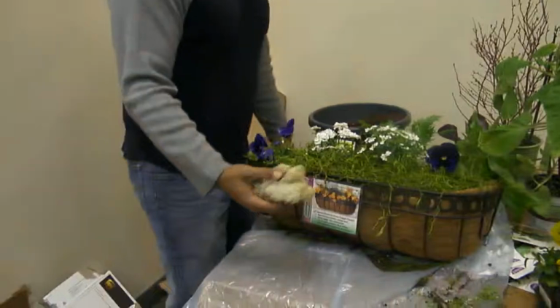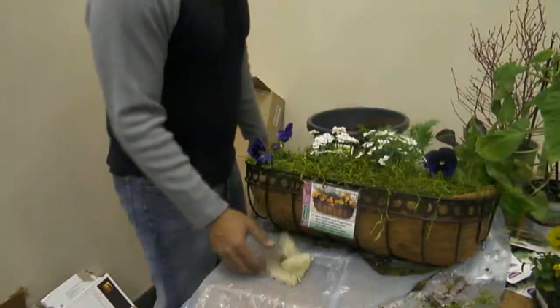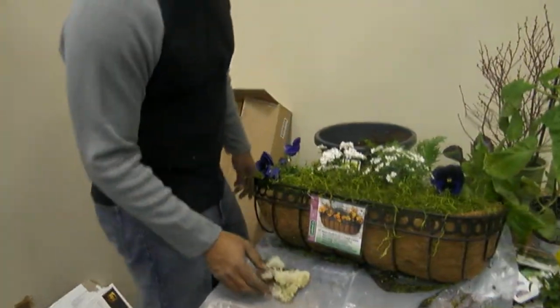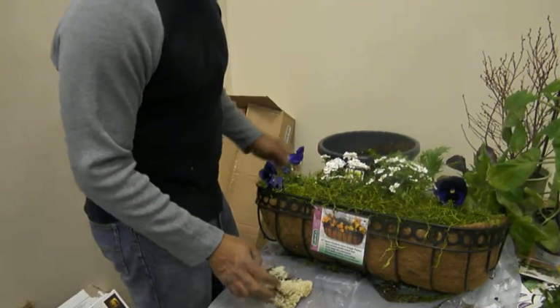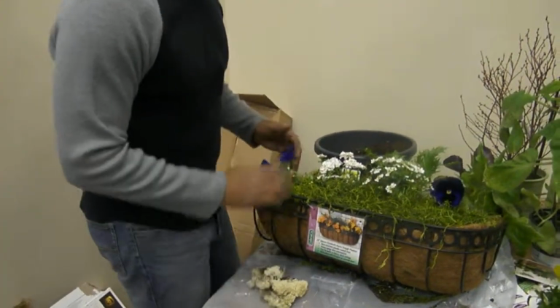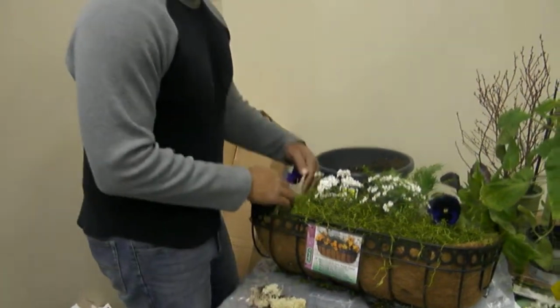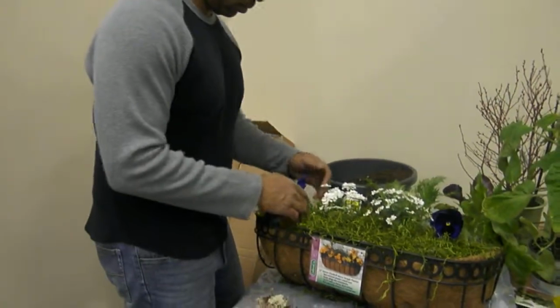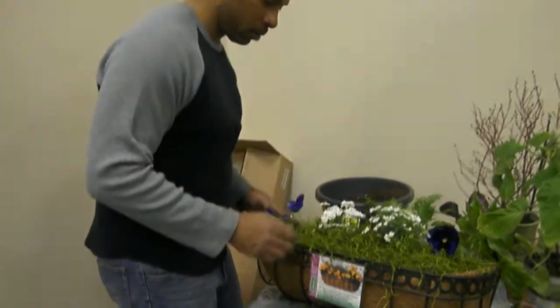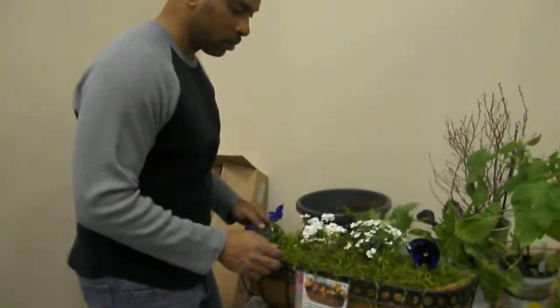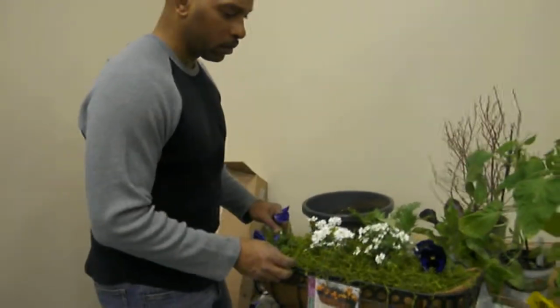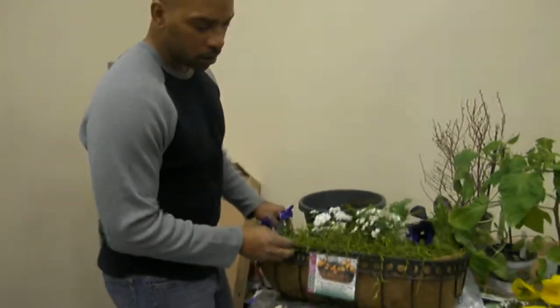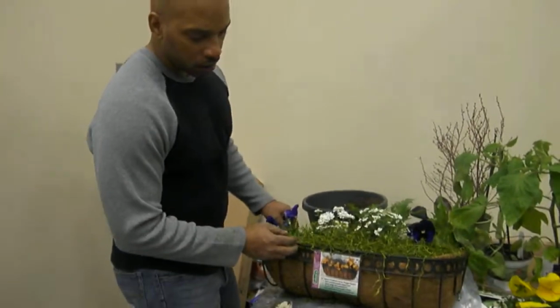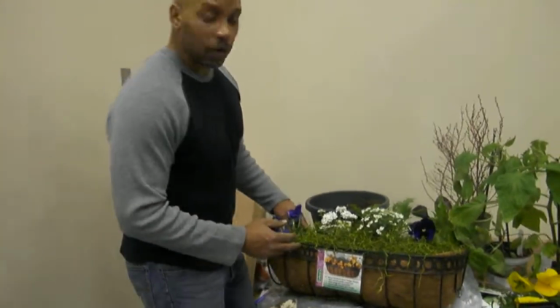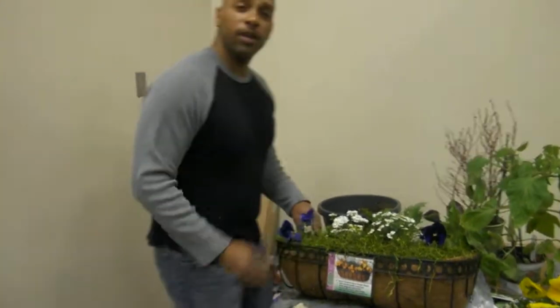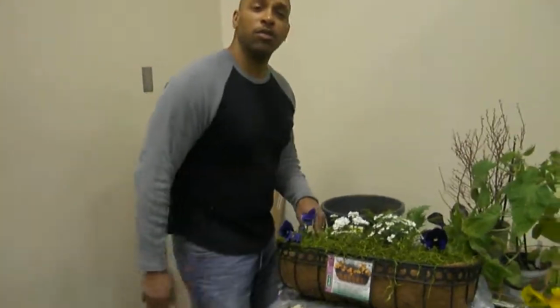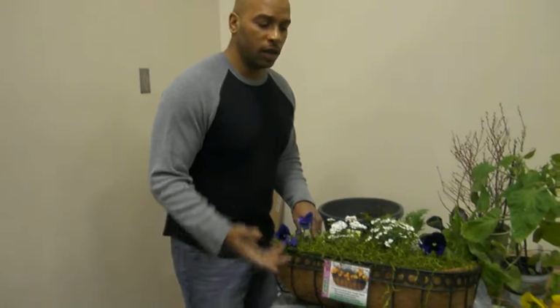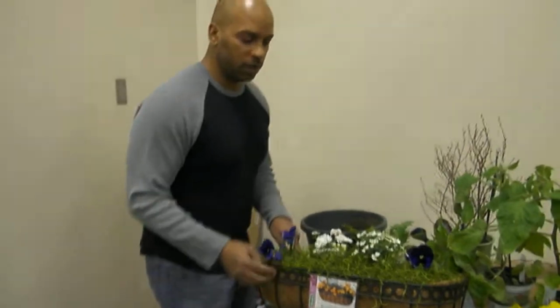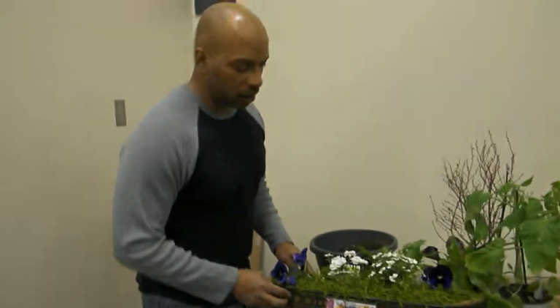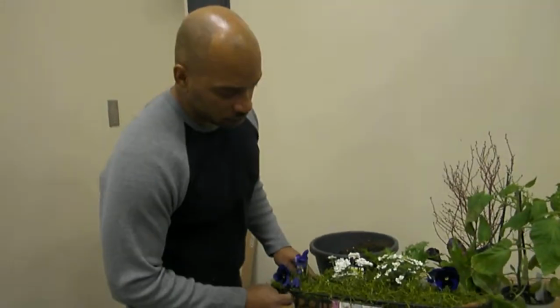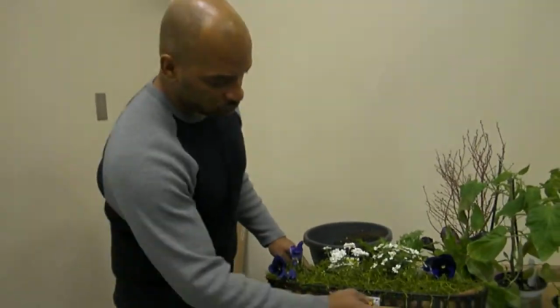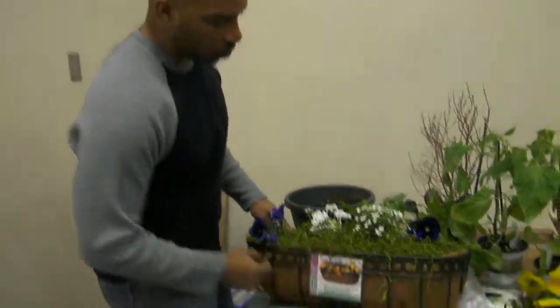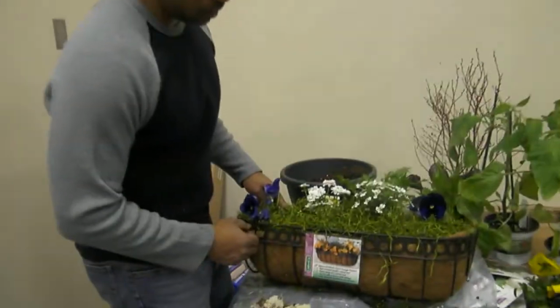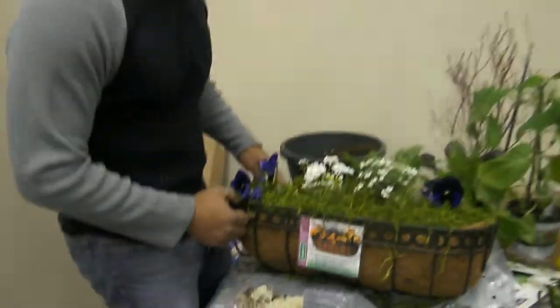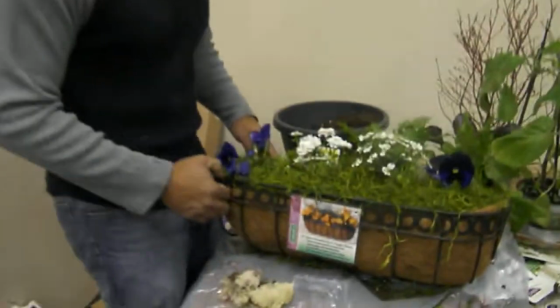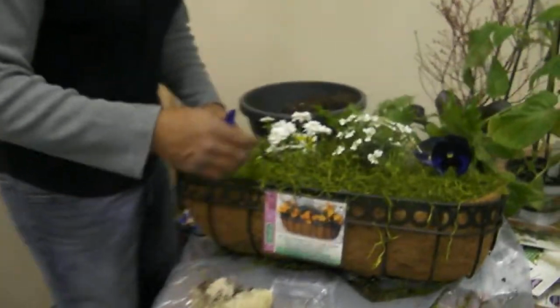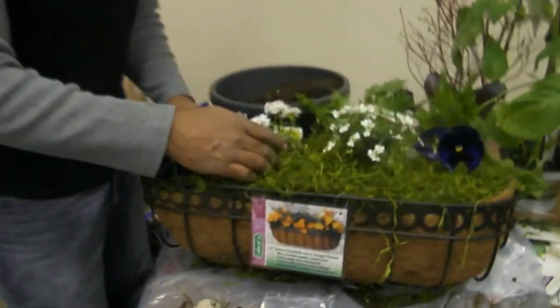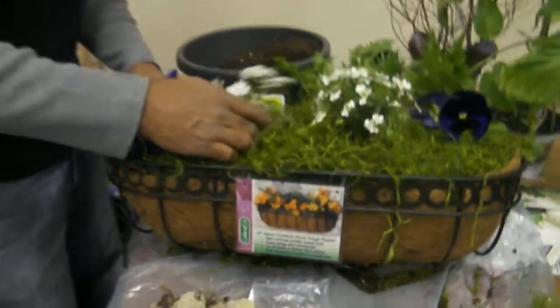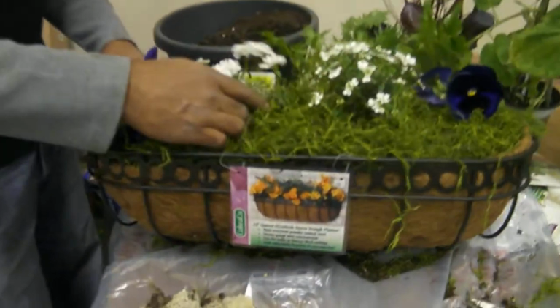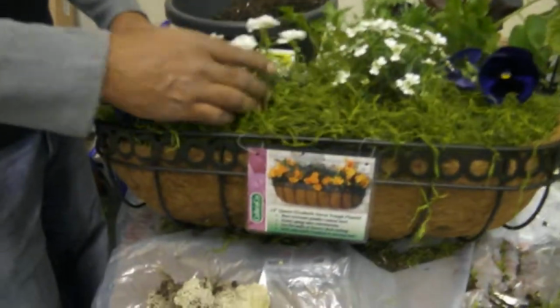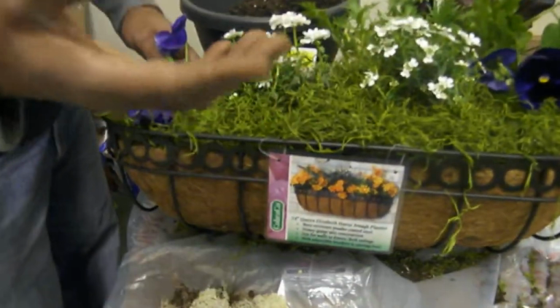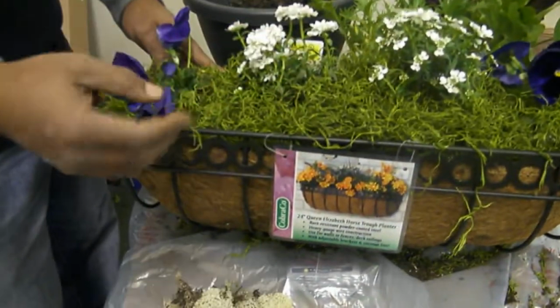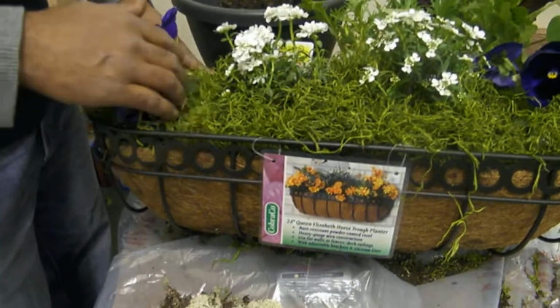I am recording. I put together this trough planter — it's got some candy tuft and some pansies in it.